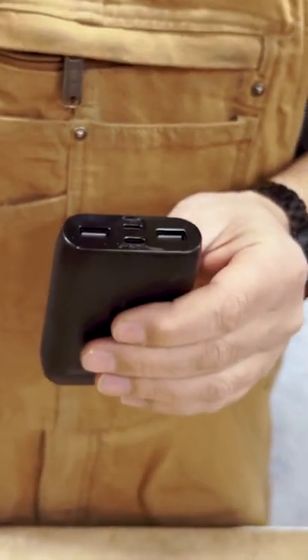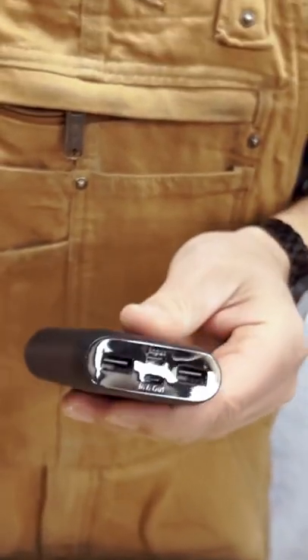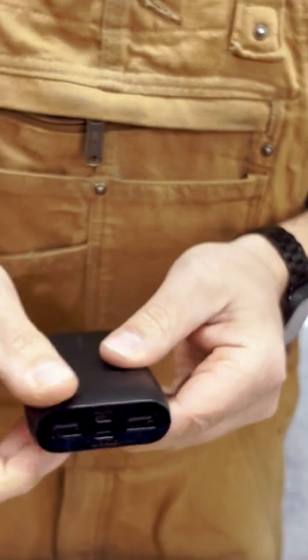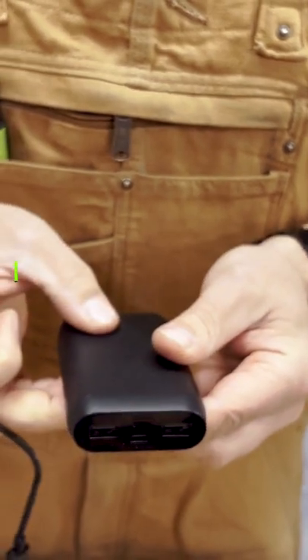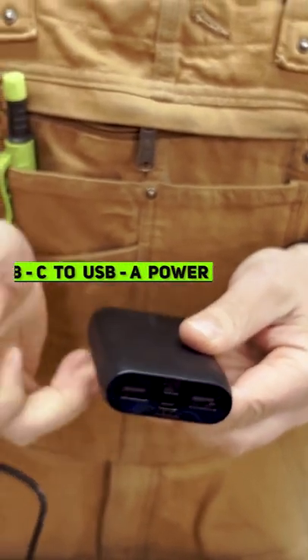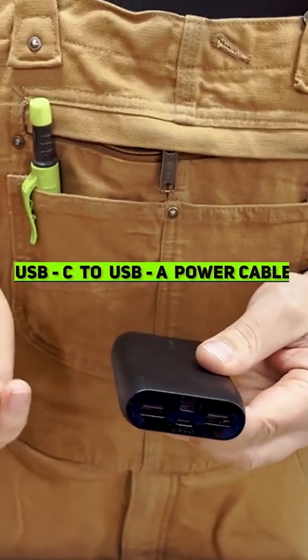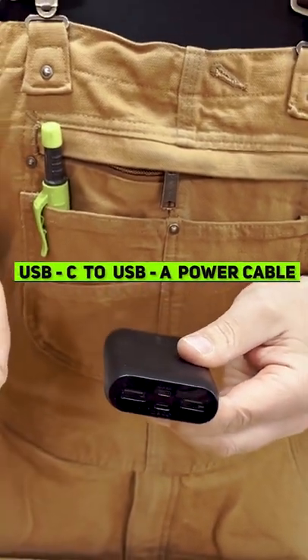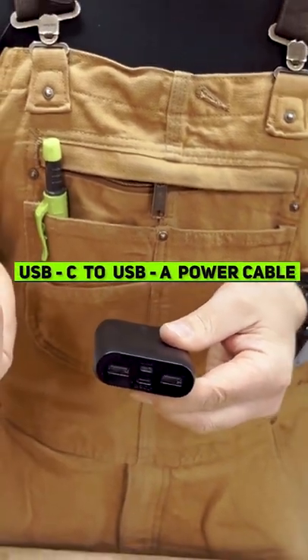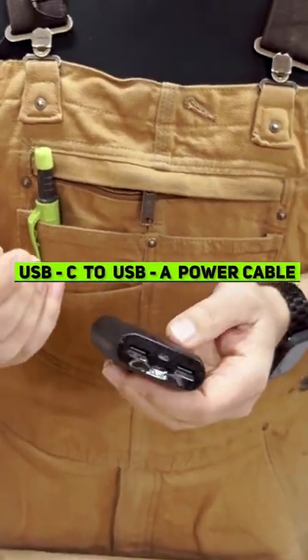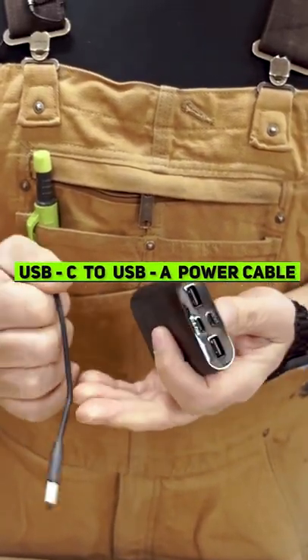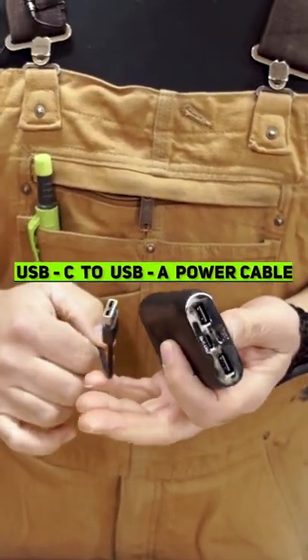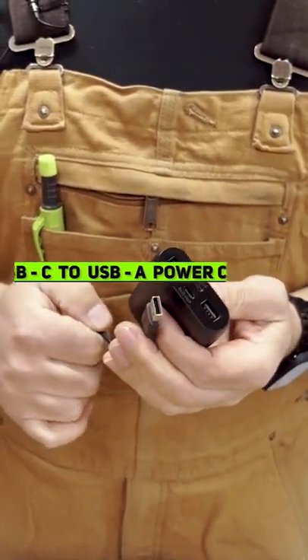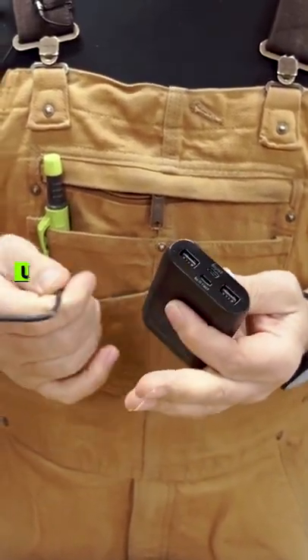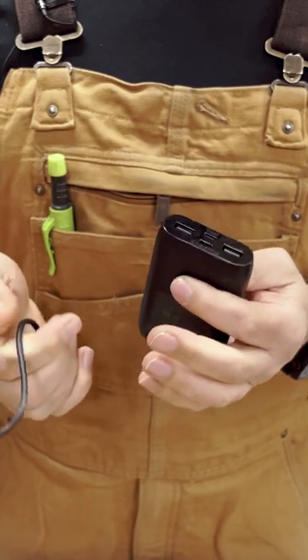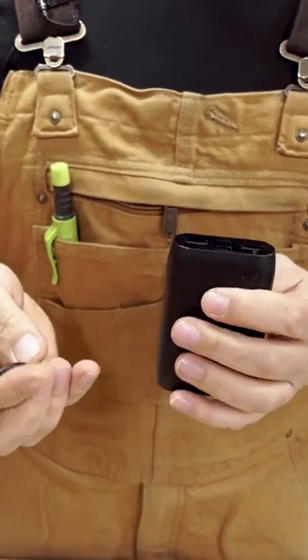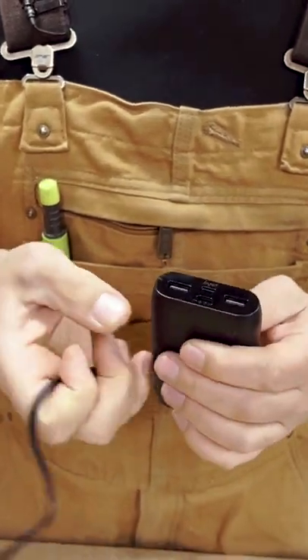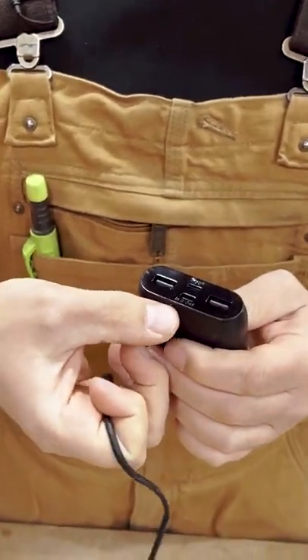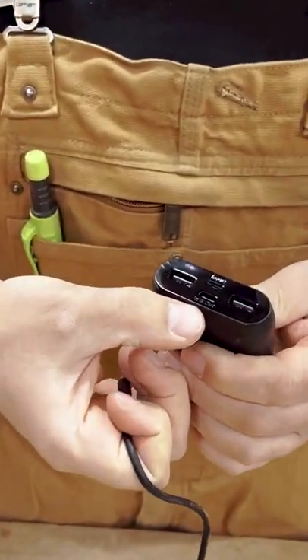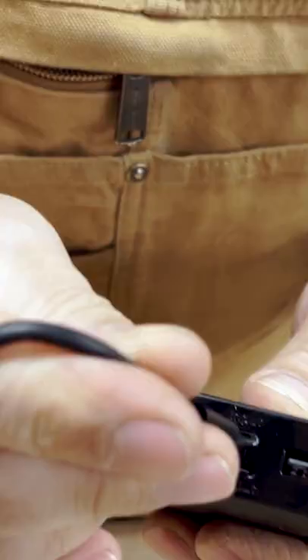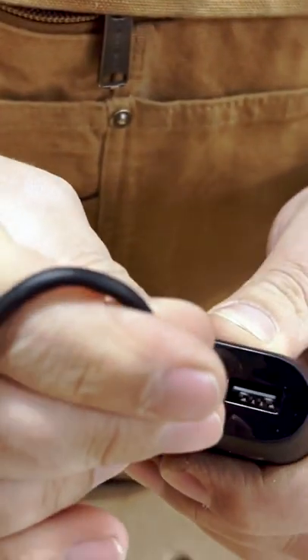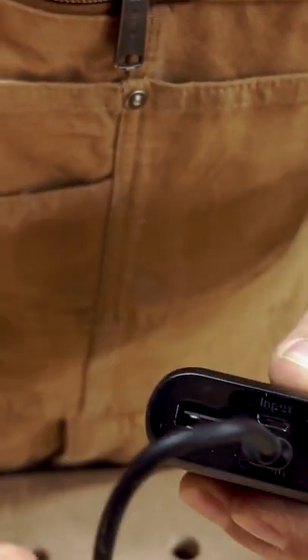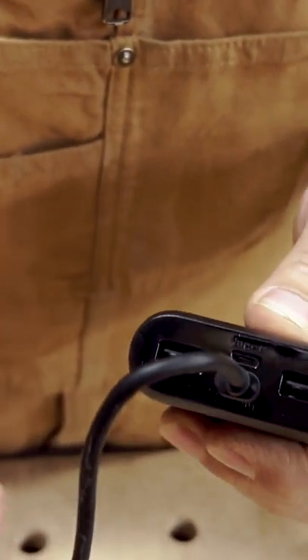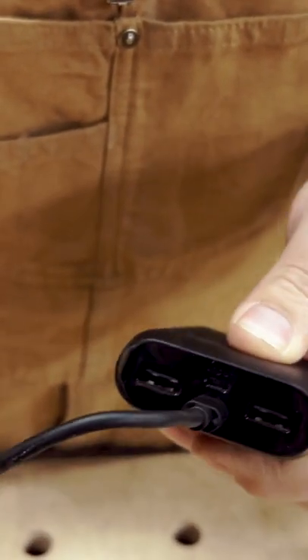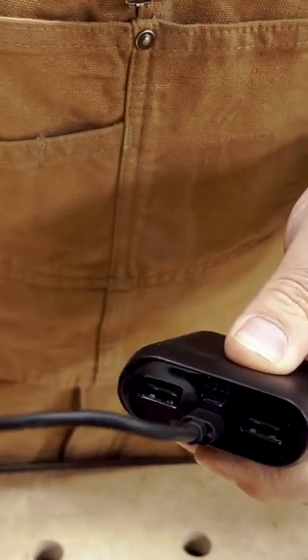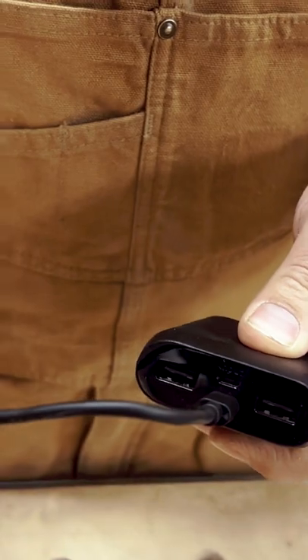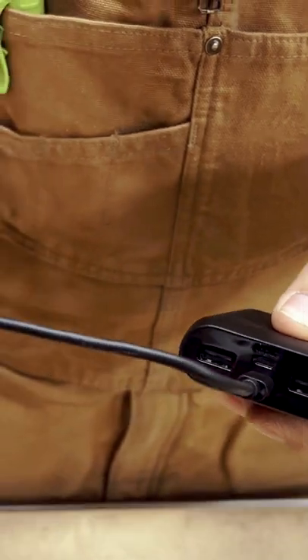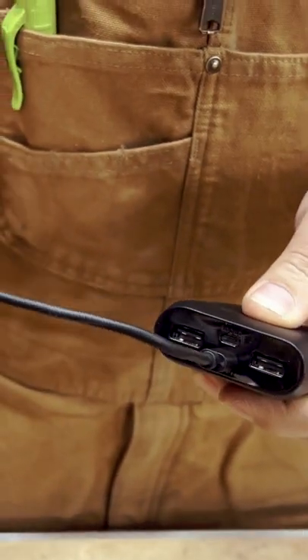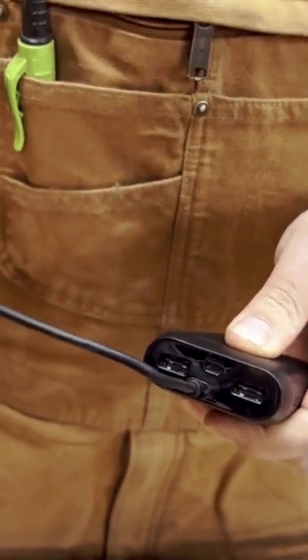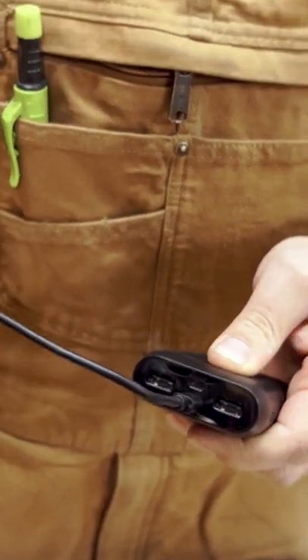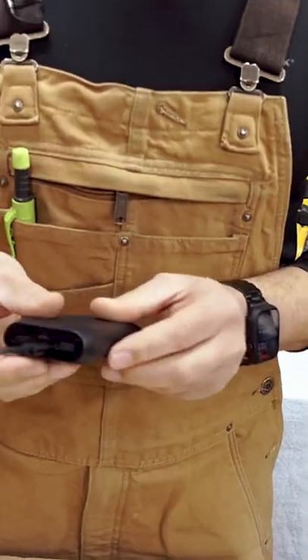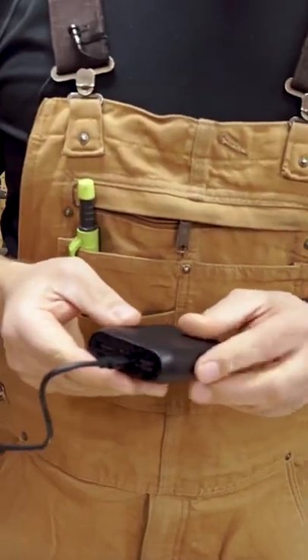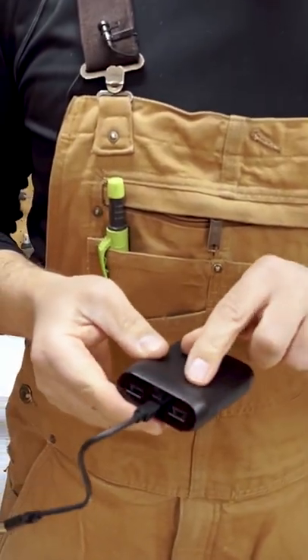To charge the actual device, it has a USB-C to USB. Right here on the bottom, it says in and out, so we just plug that in, and then we would charge this on a regular USB outlet.